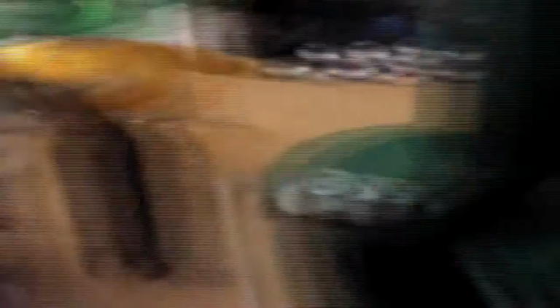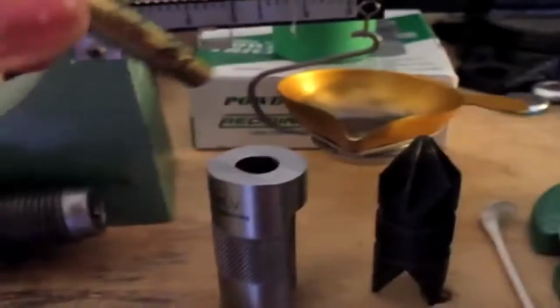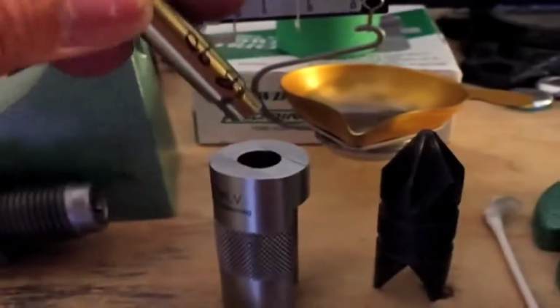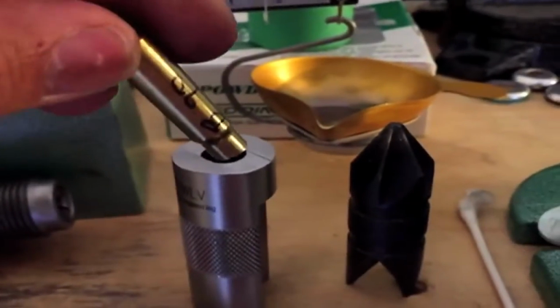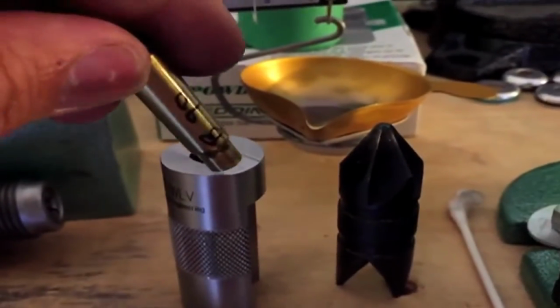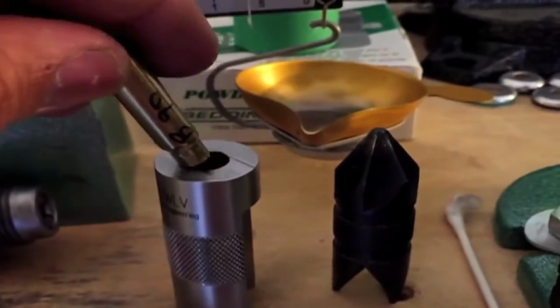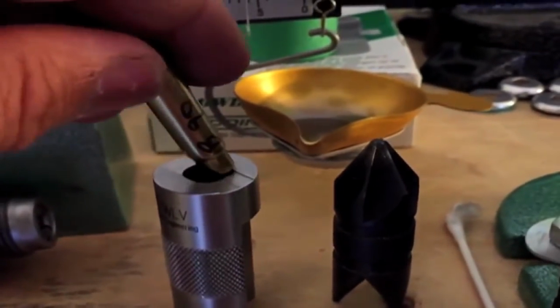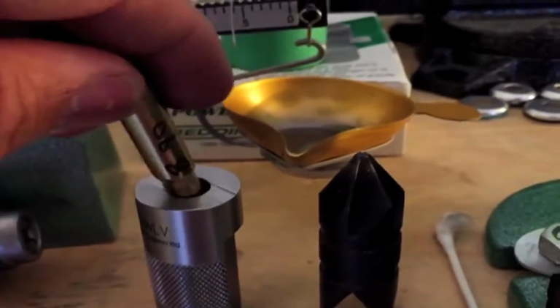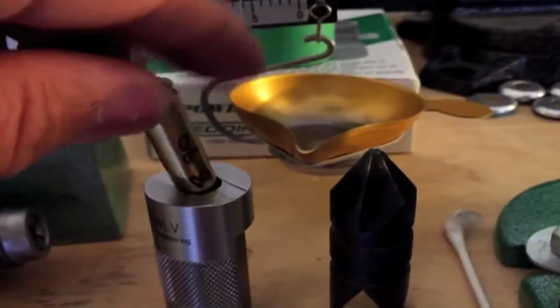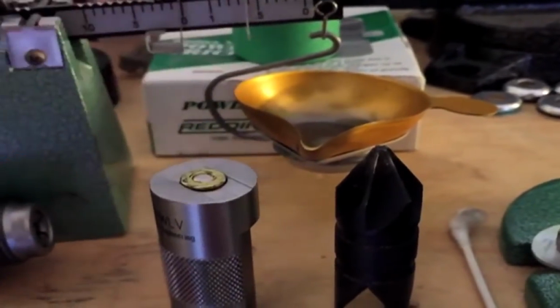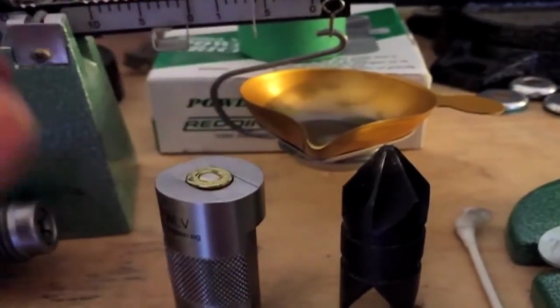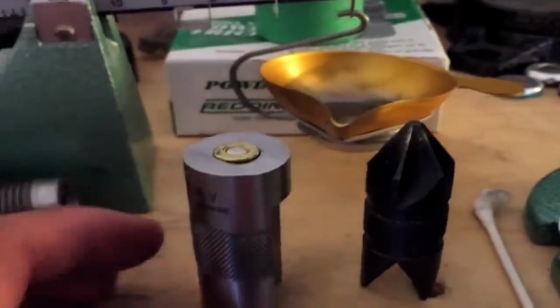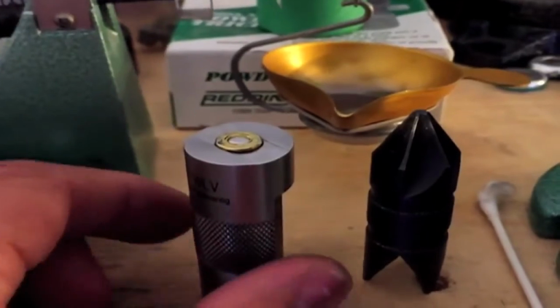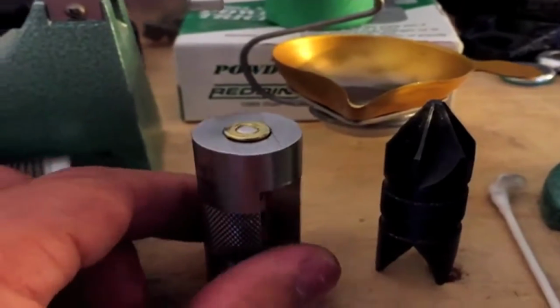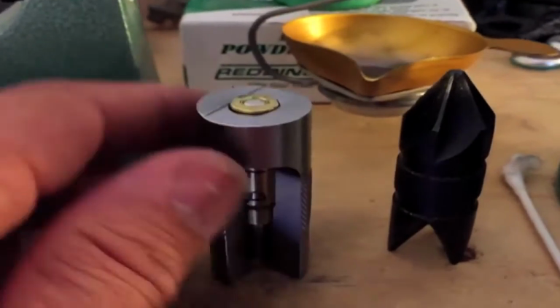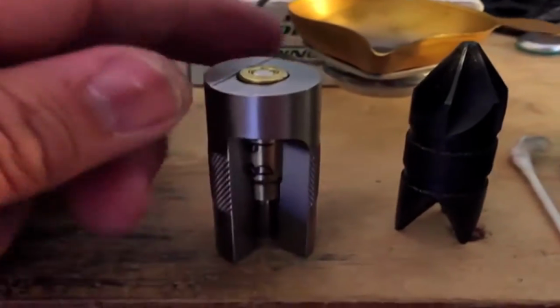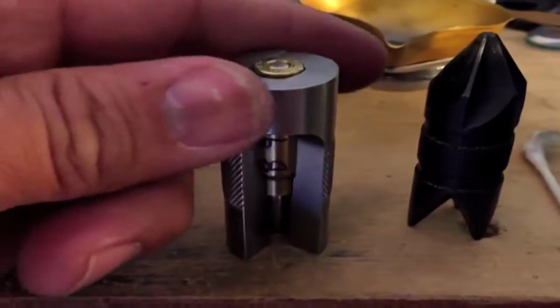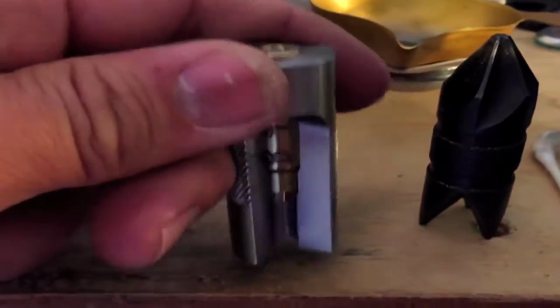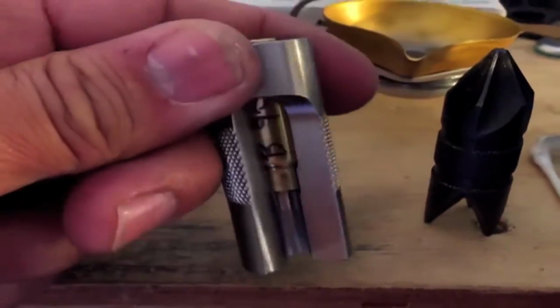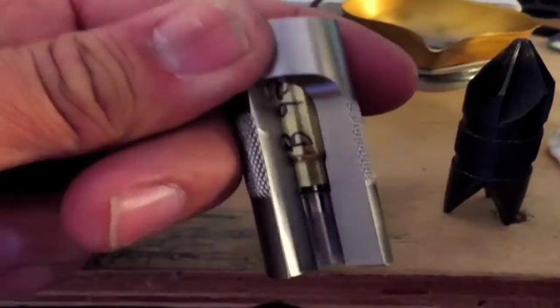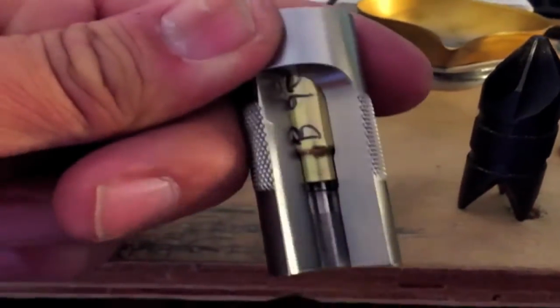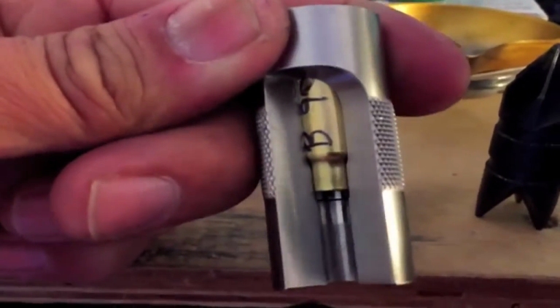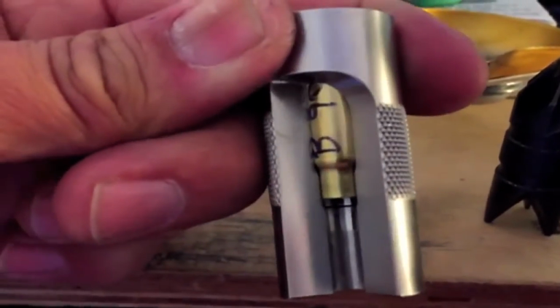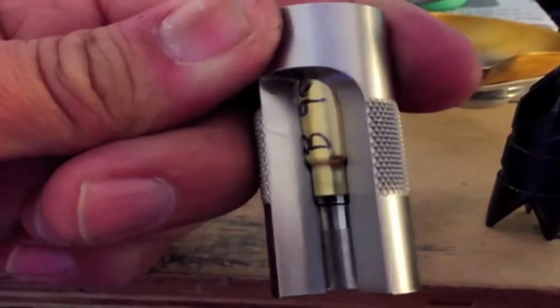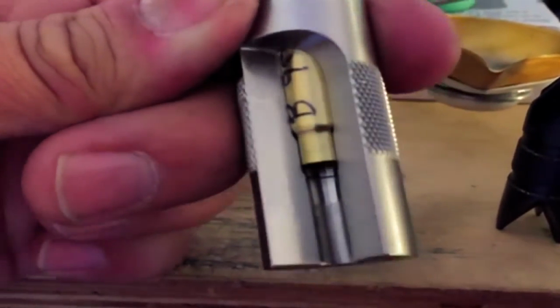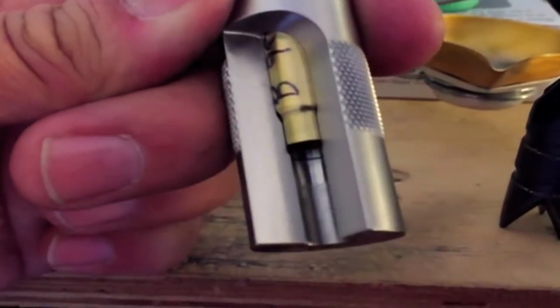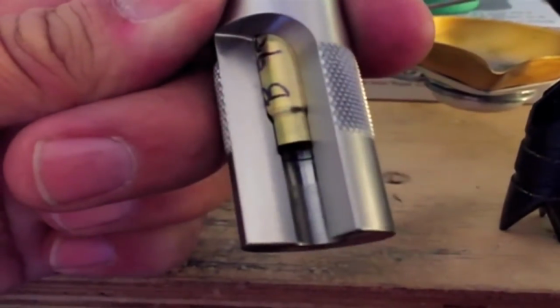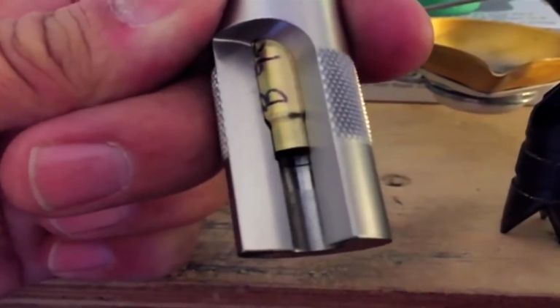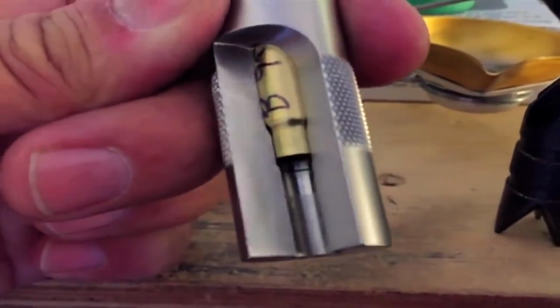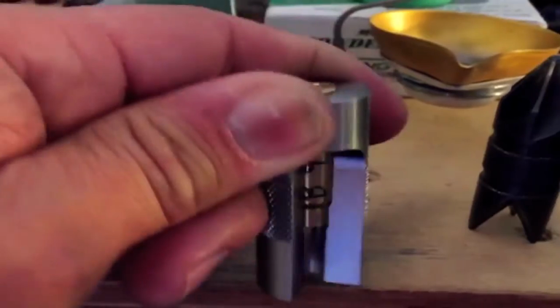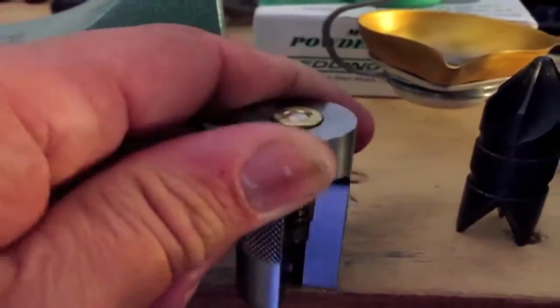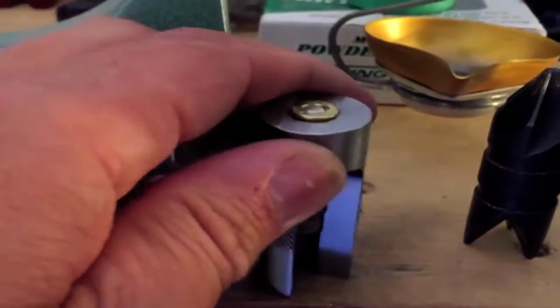And drop it into the gauge. Look at that — perfect. And look at that head space. Perfecto.